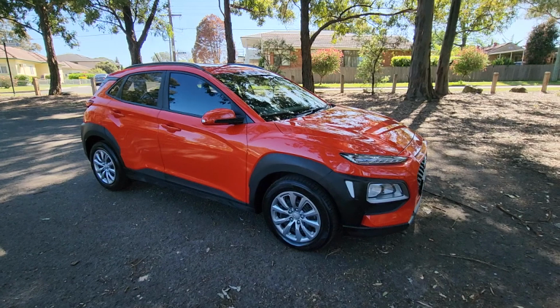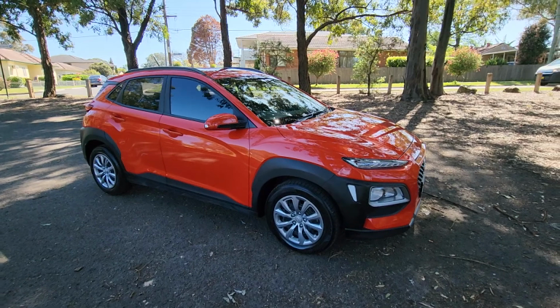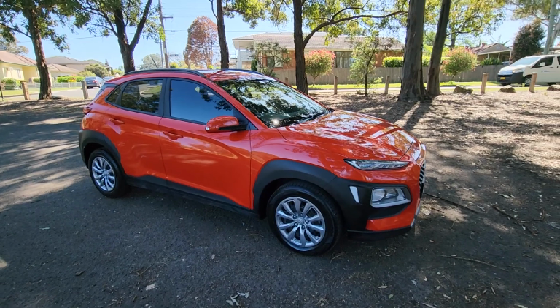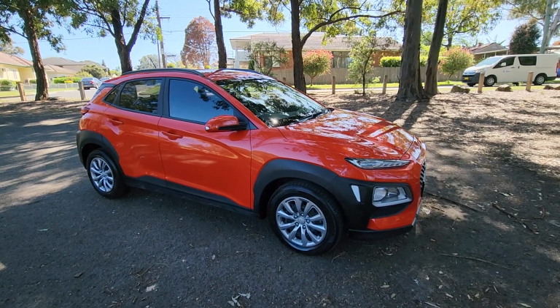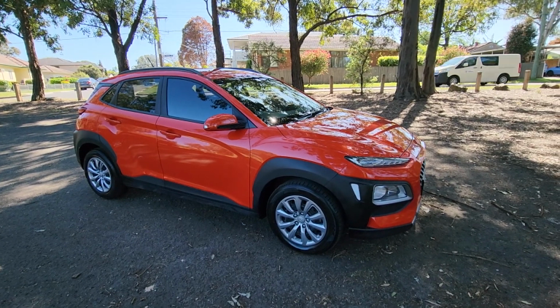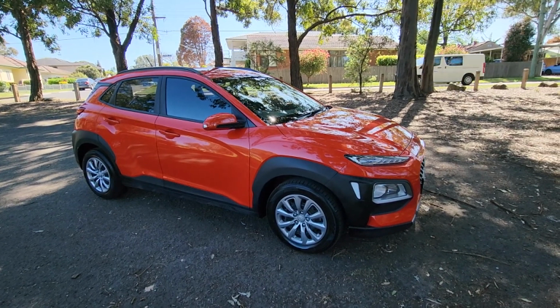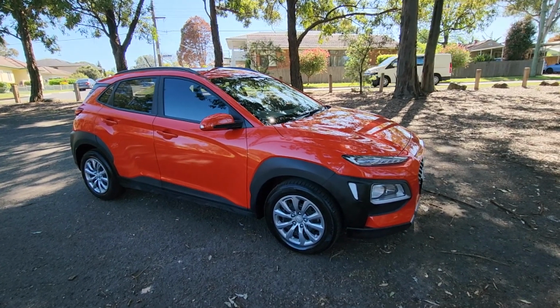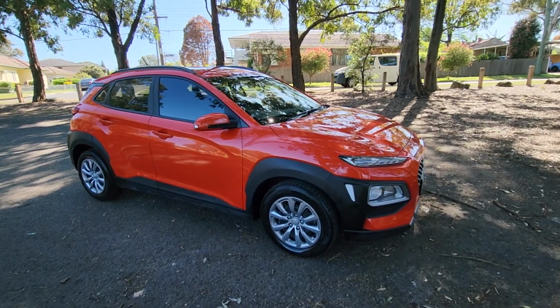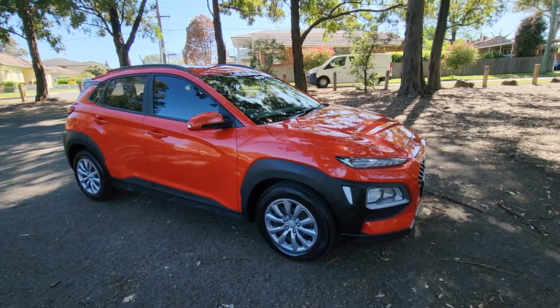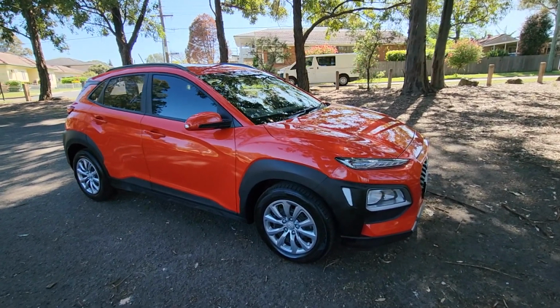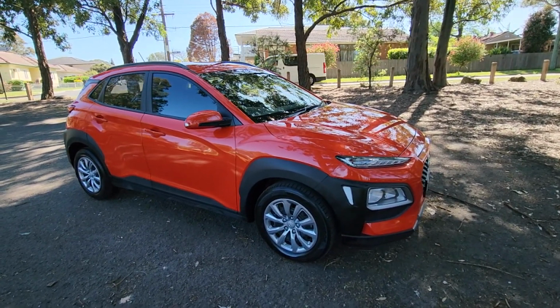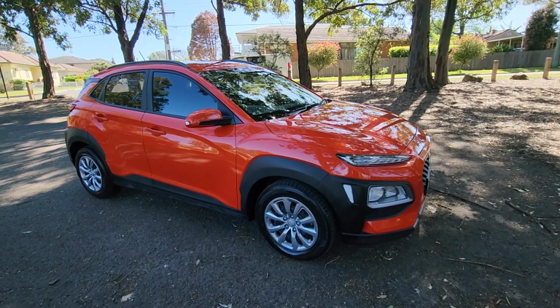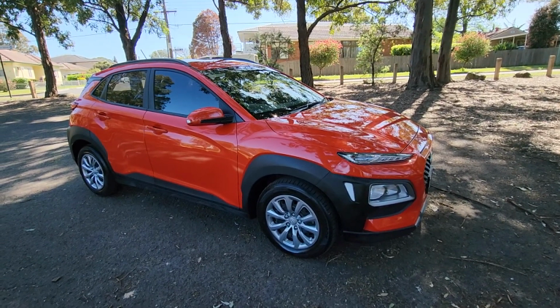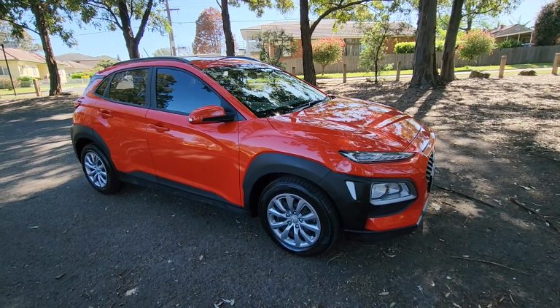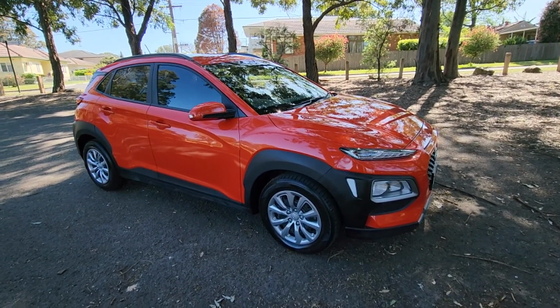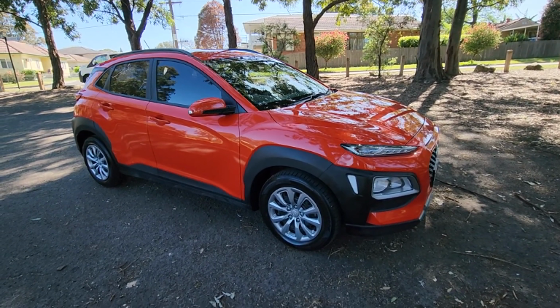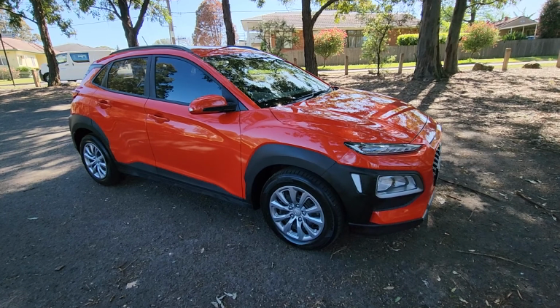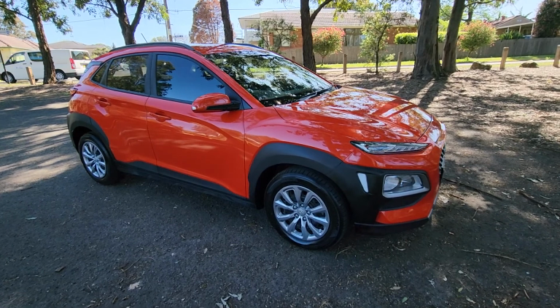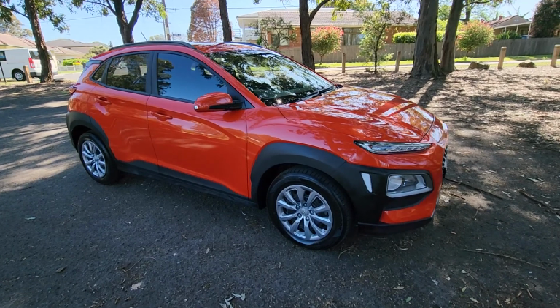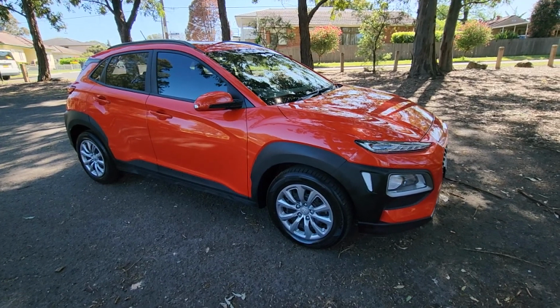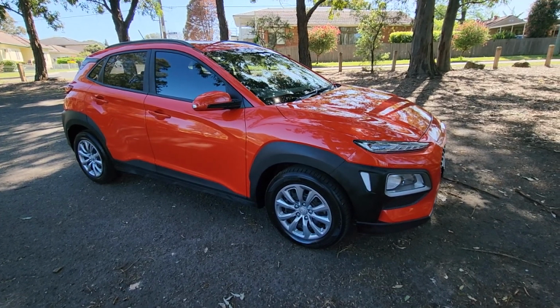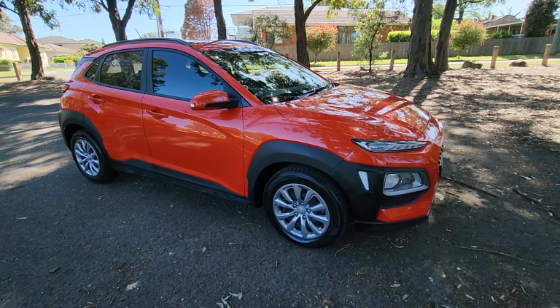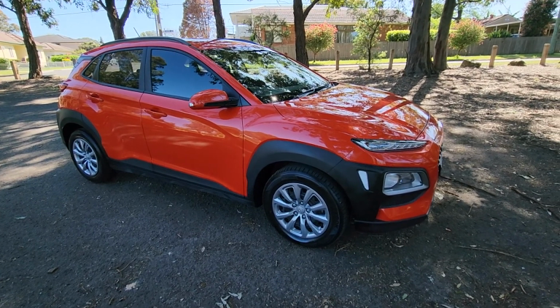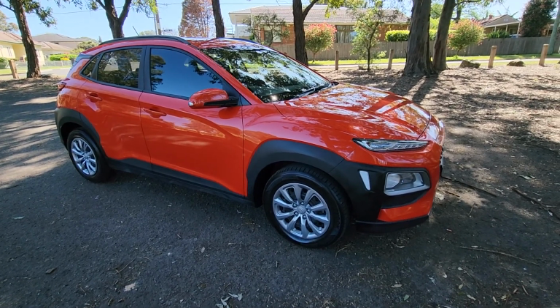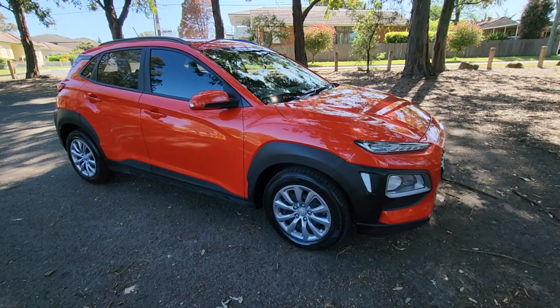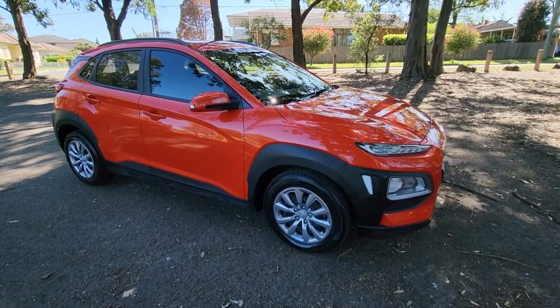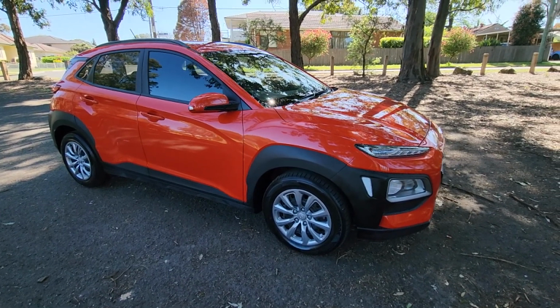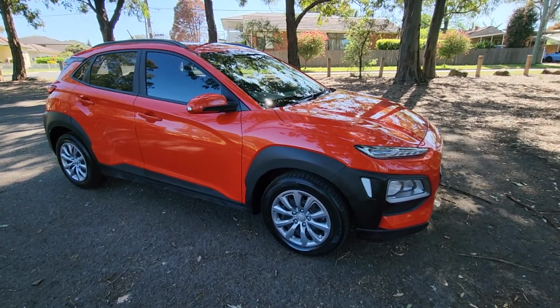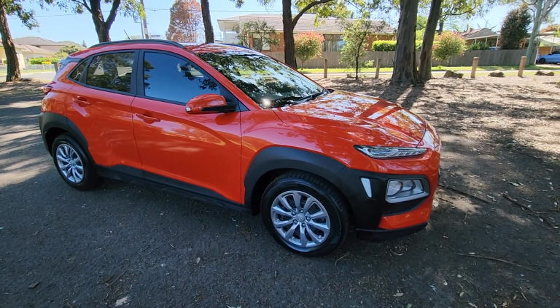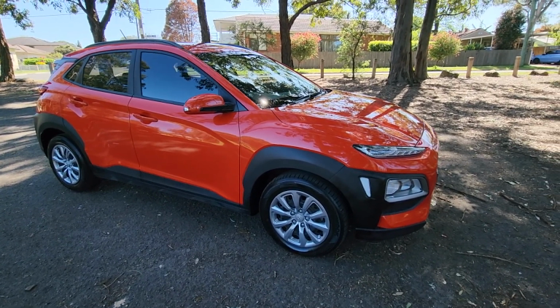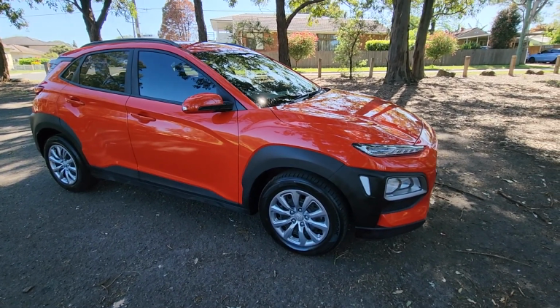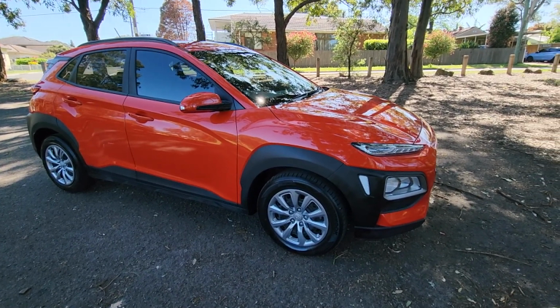G'day ladies and gentlemen, it's Richard here at the Old Timer Centre in Rydalmere in New South Wales. This is a really, really beautiful car — it's a 2018 Hyundai Kona.